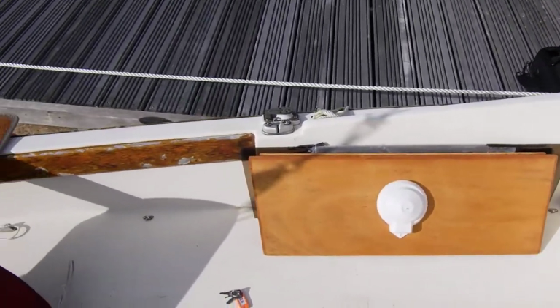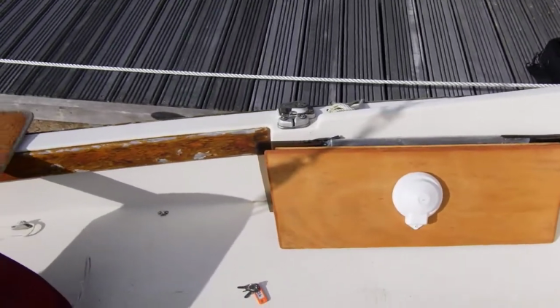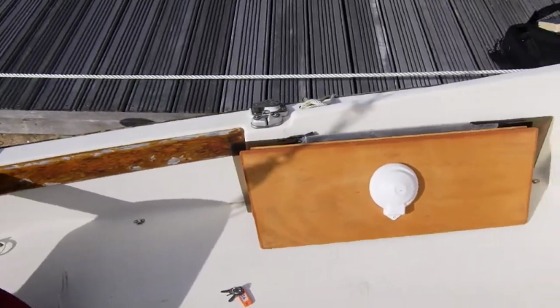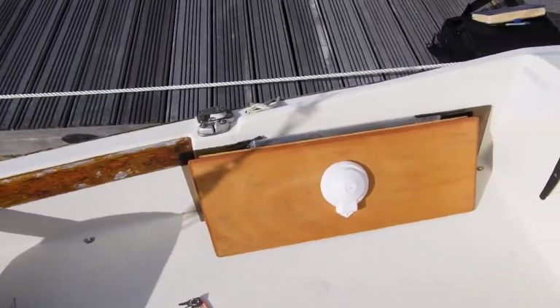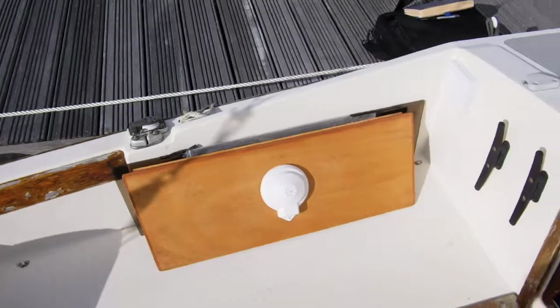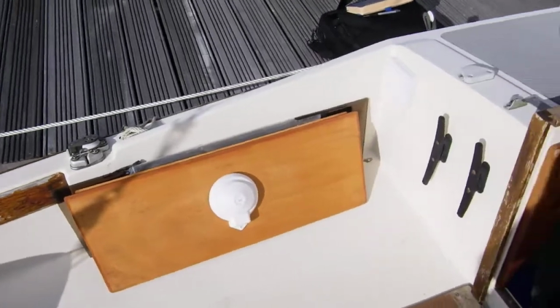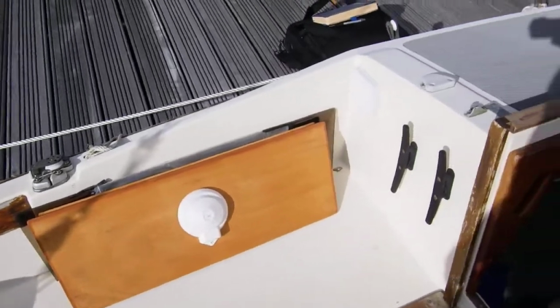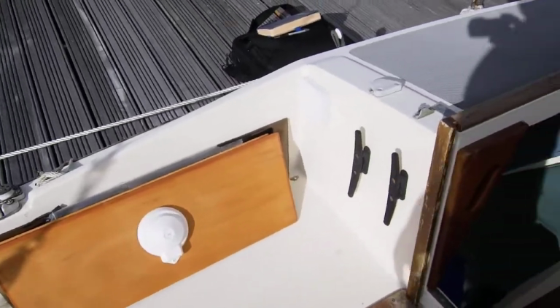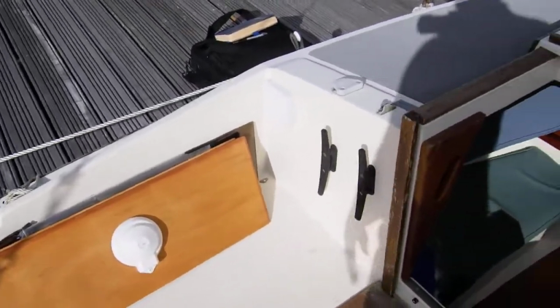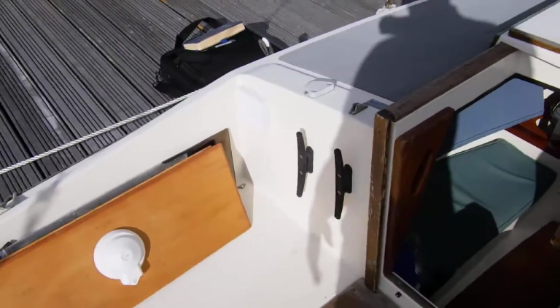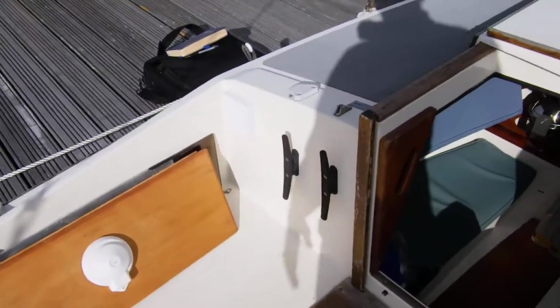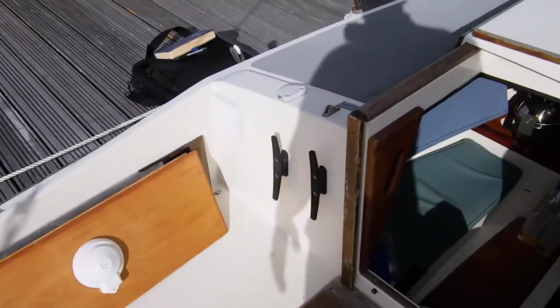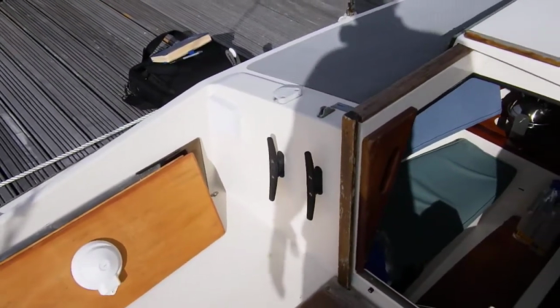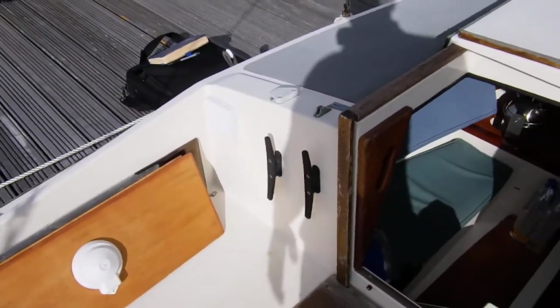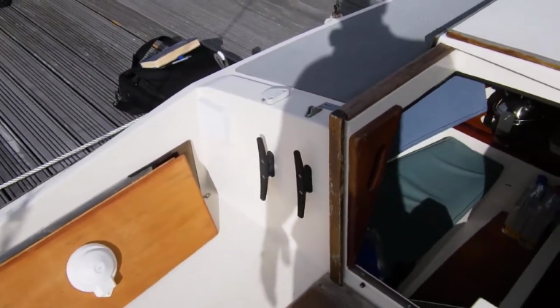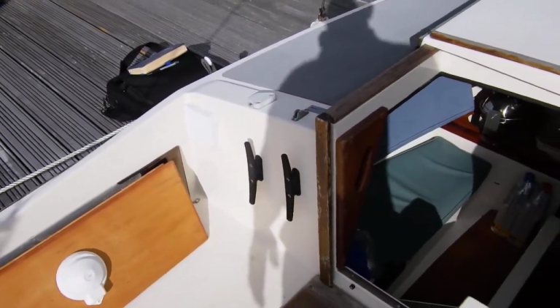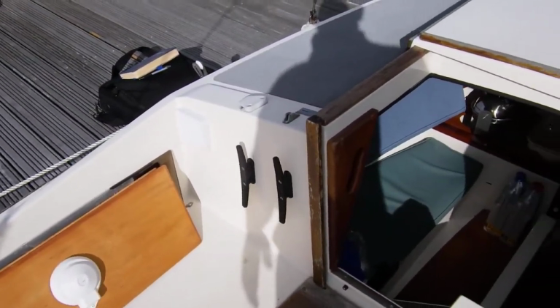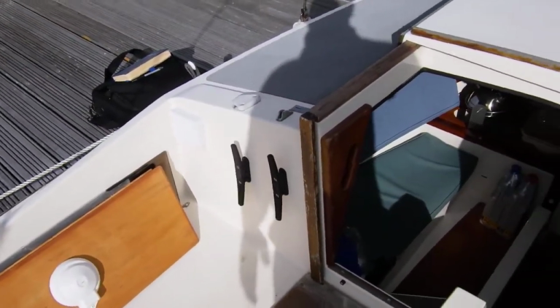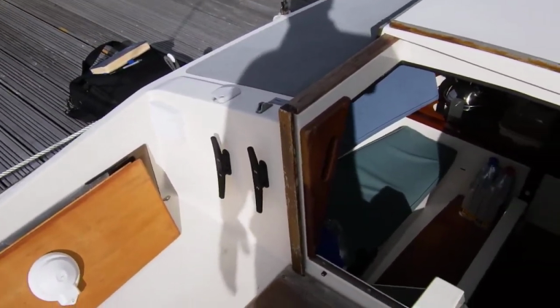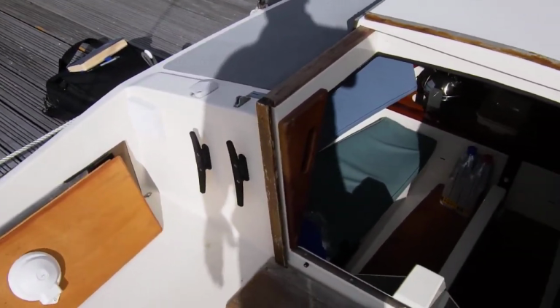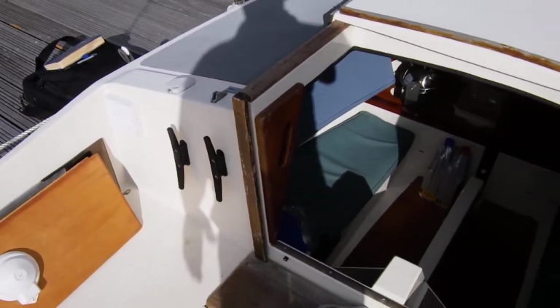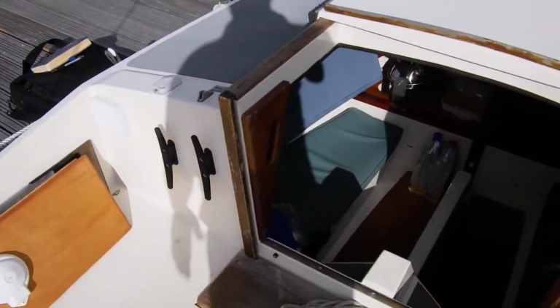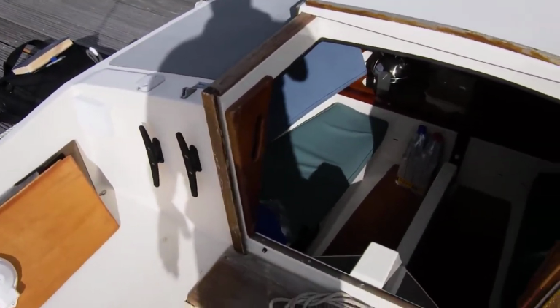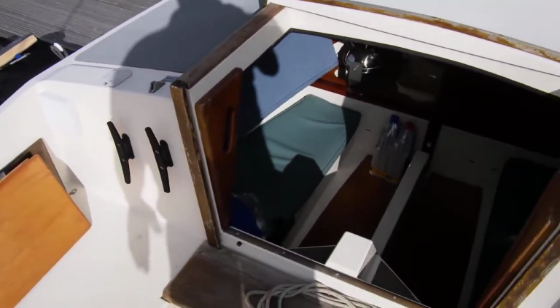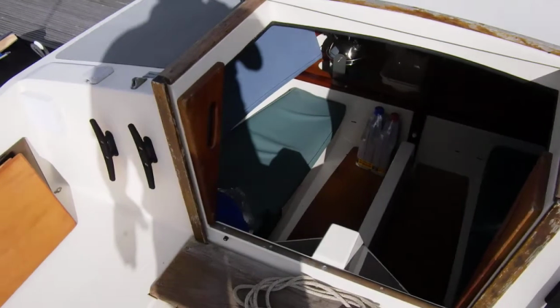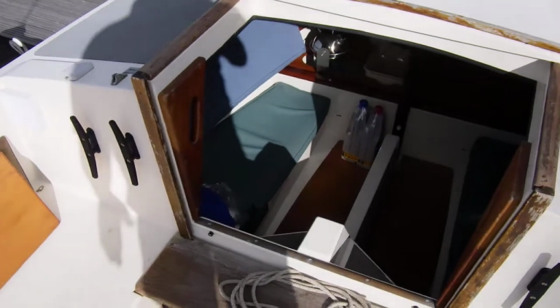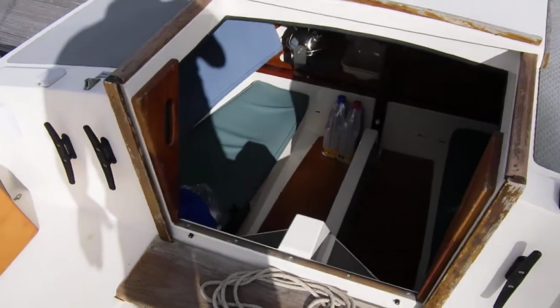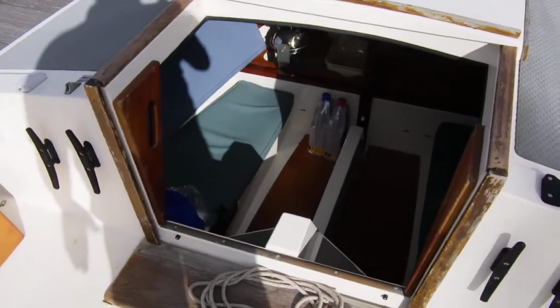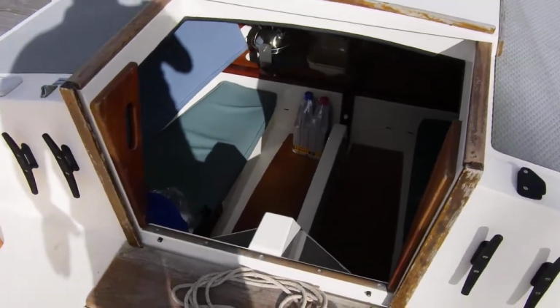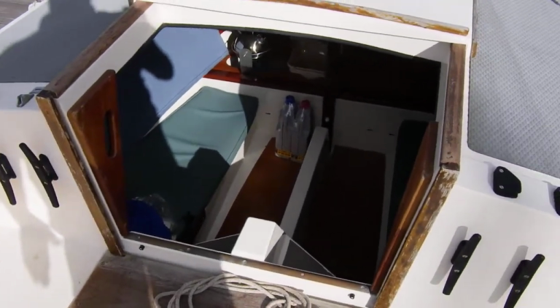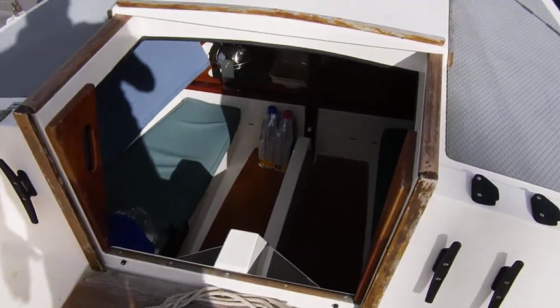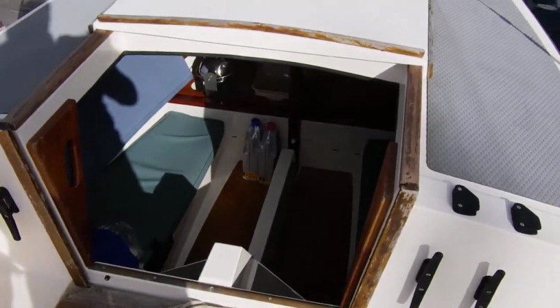That pretty much completes this little tour of the deck of this Cornish Shrimper. This is Buckshed Cornwall — if you'd like to know more, please do not hesitate to contact me.